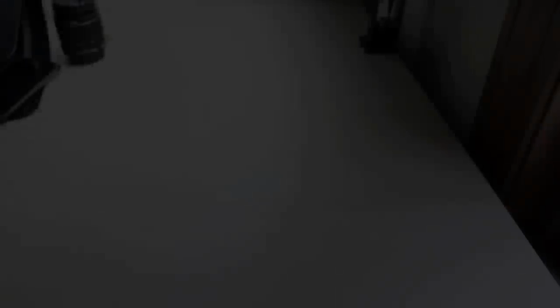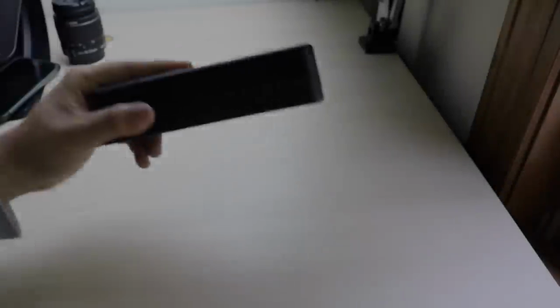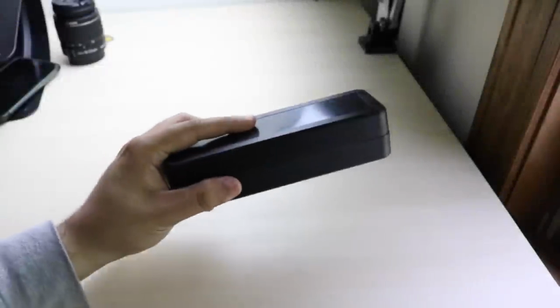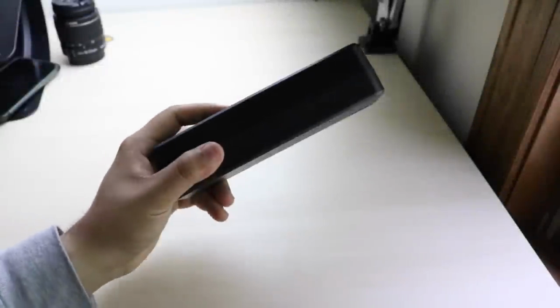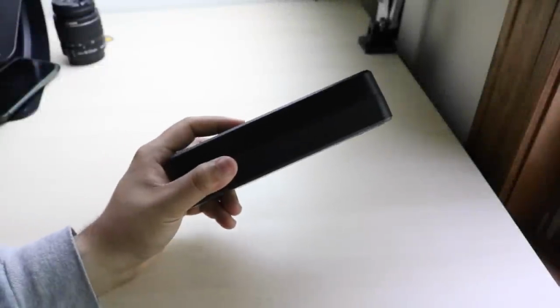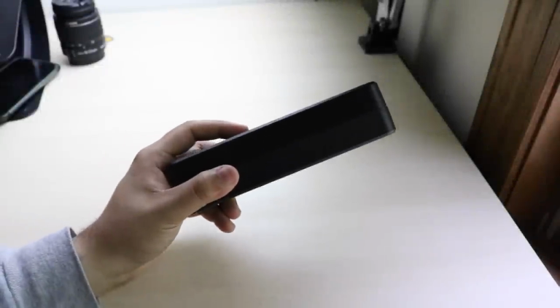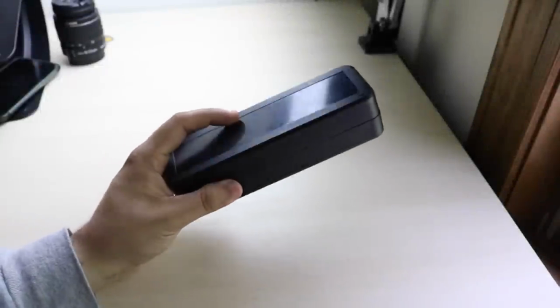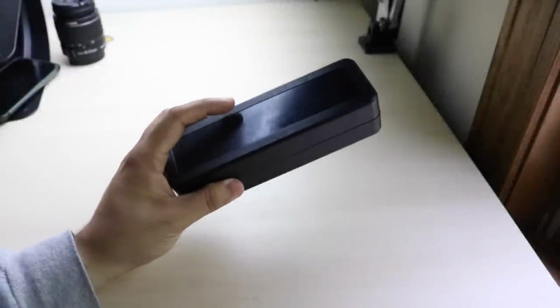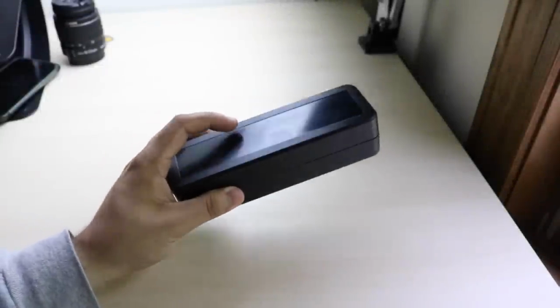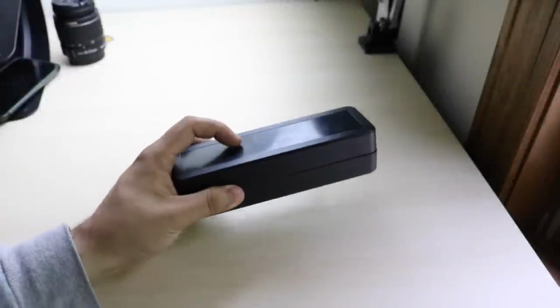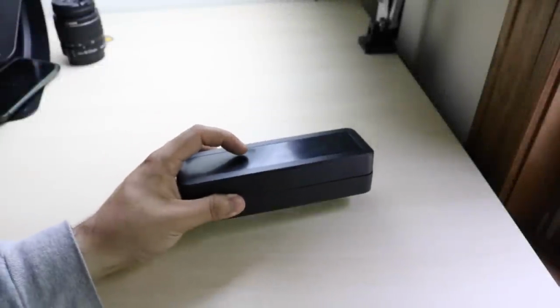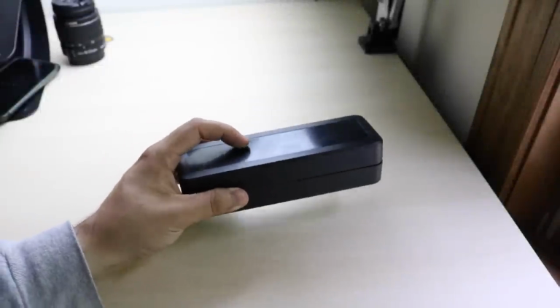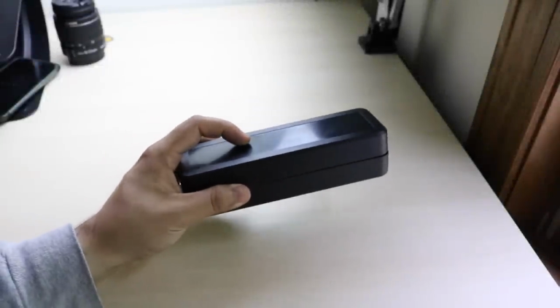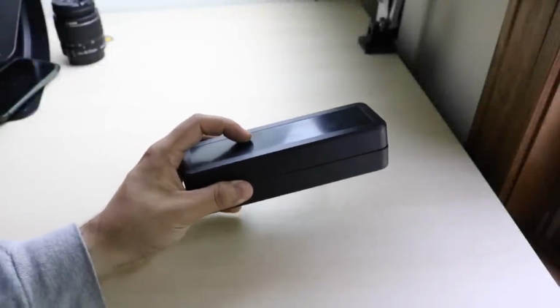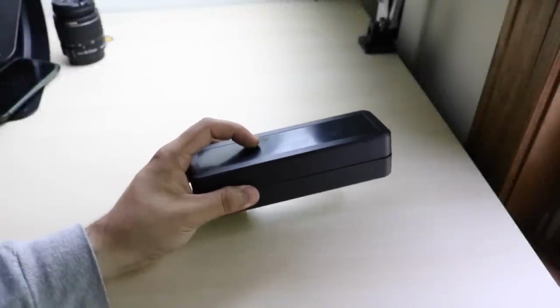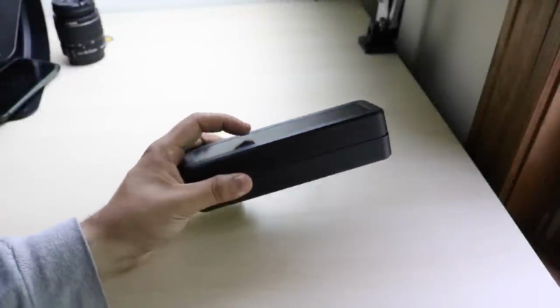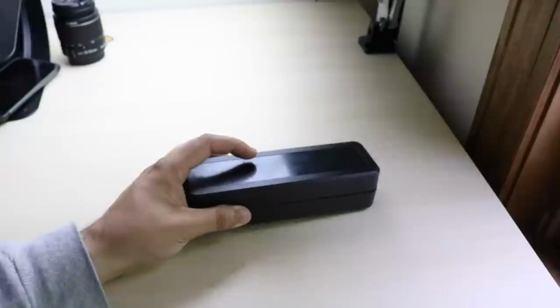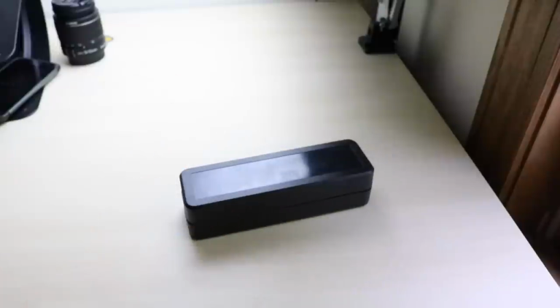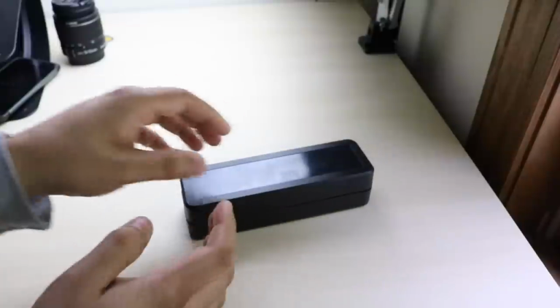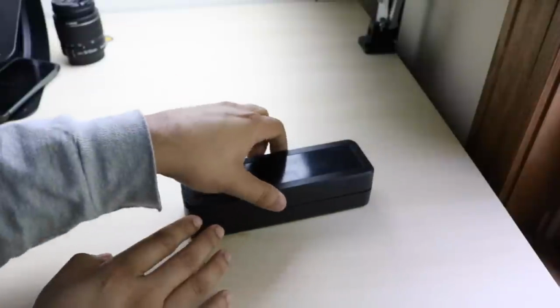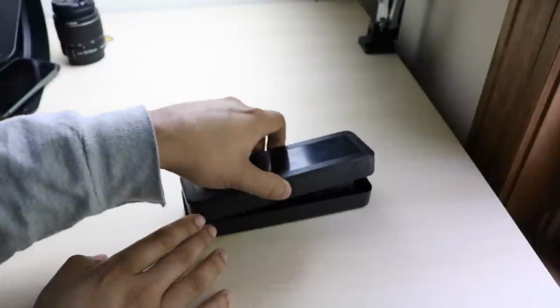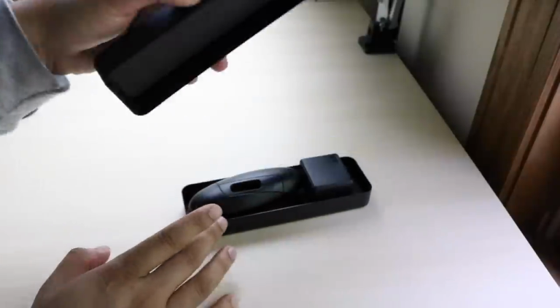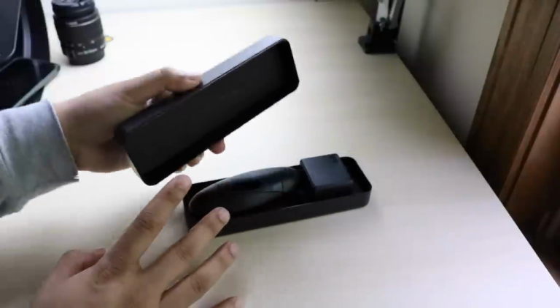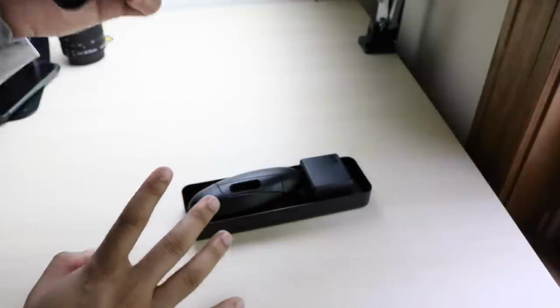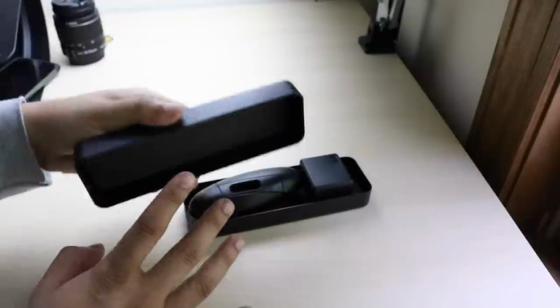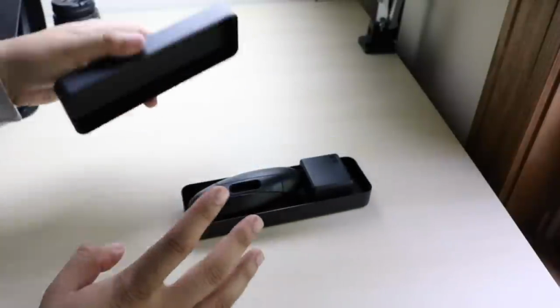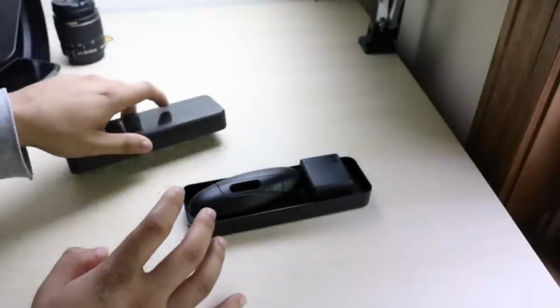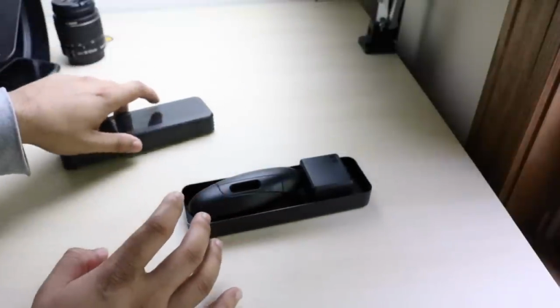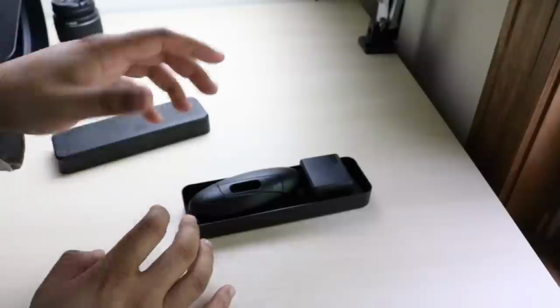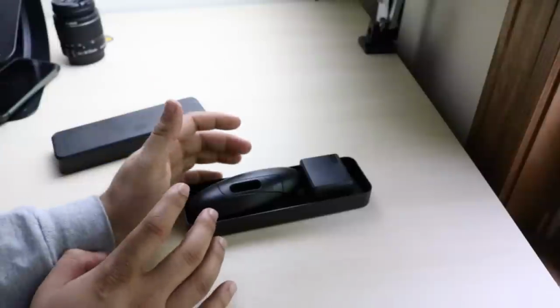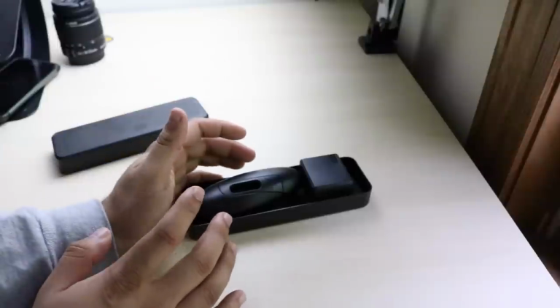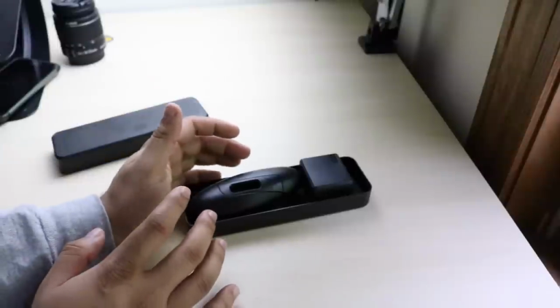What is going on everybody? Today we have another sponsored video brought to you by Amos, and their product is actually super sick. It's joysticks for your iPhone, iPad, anything really, but it's mostly suited for your iPhone.